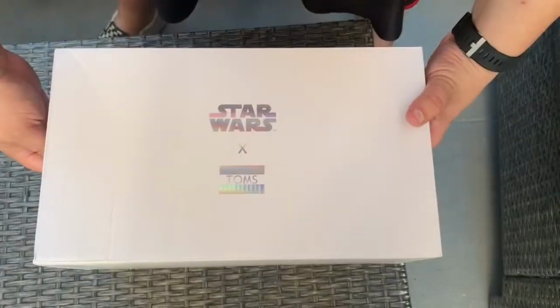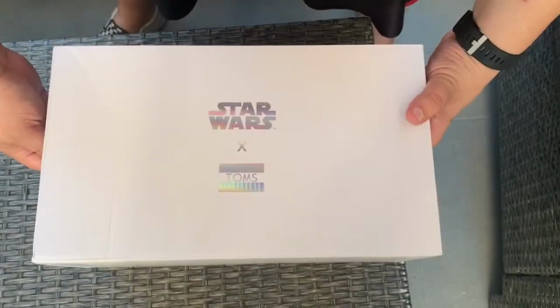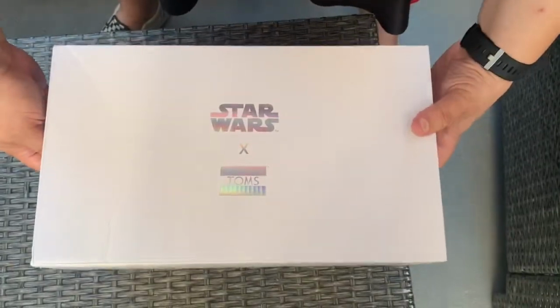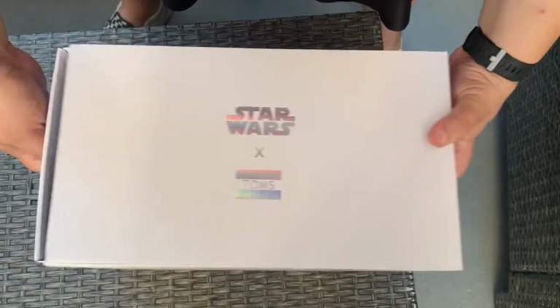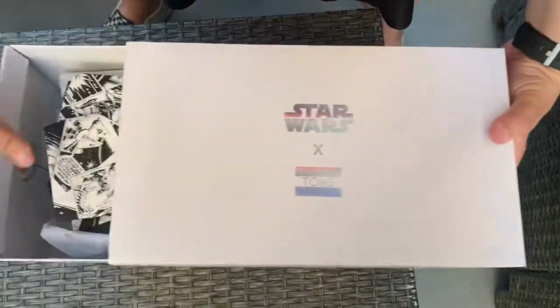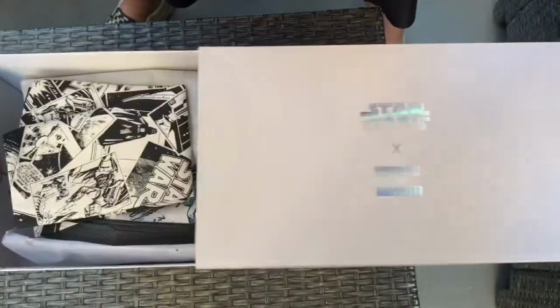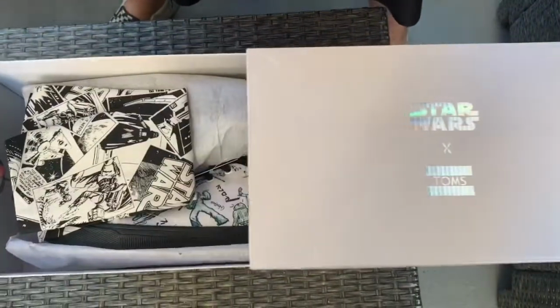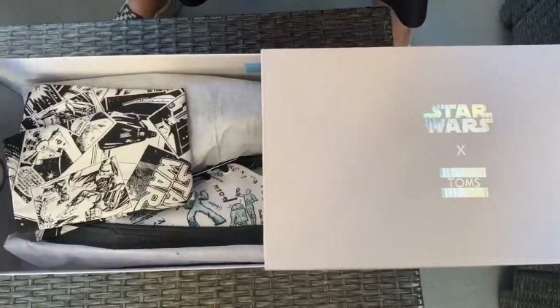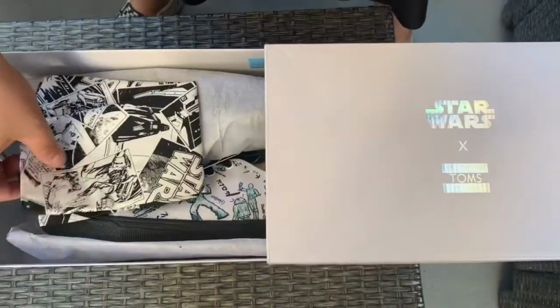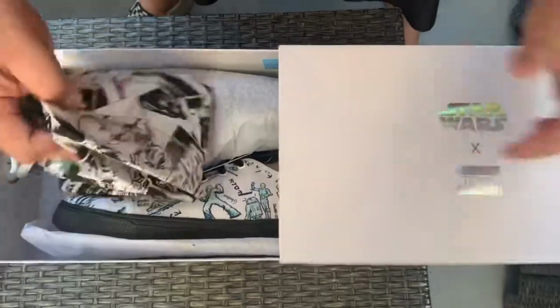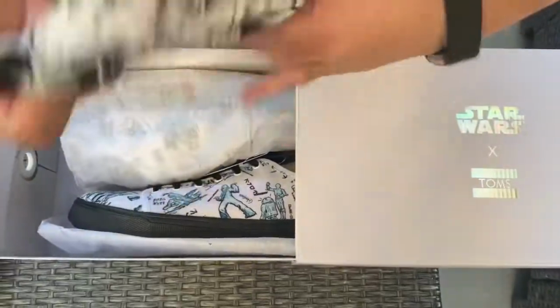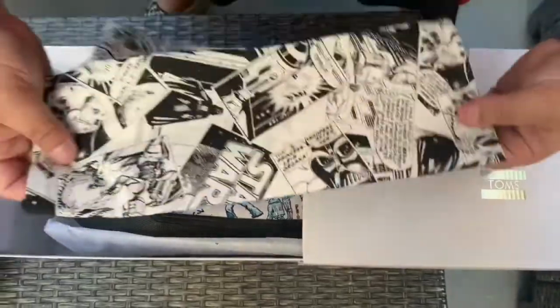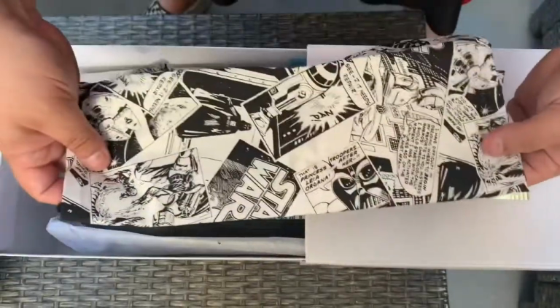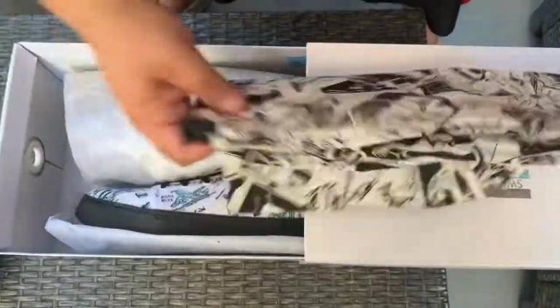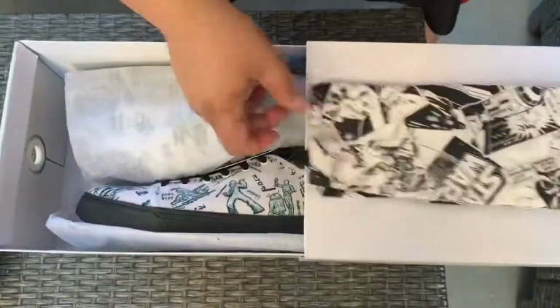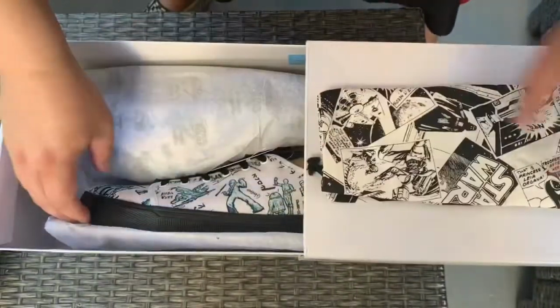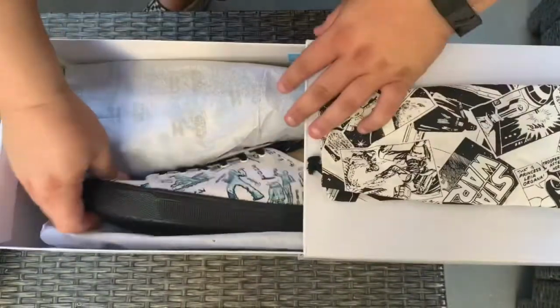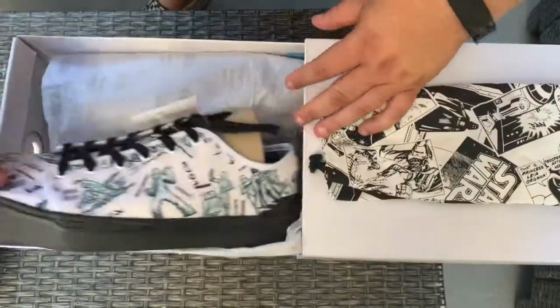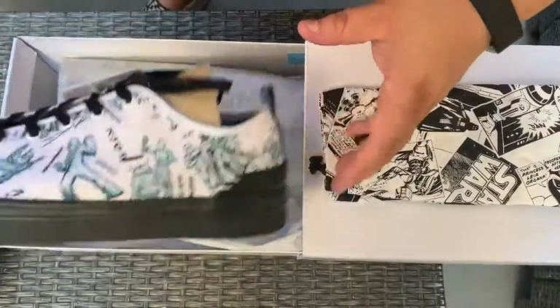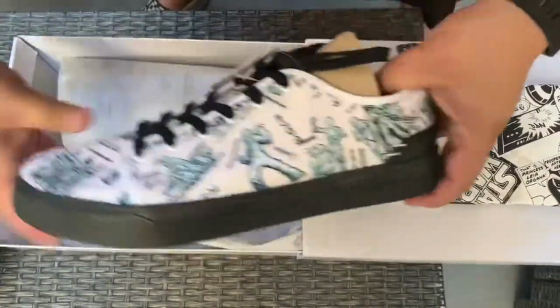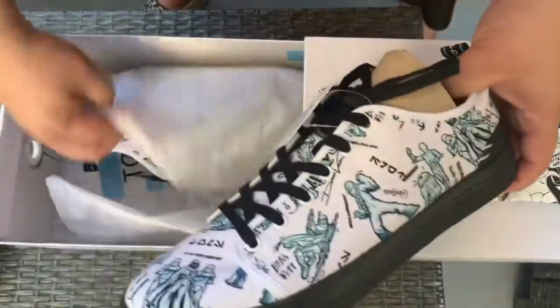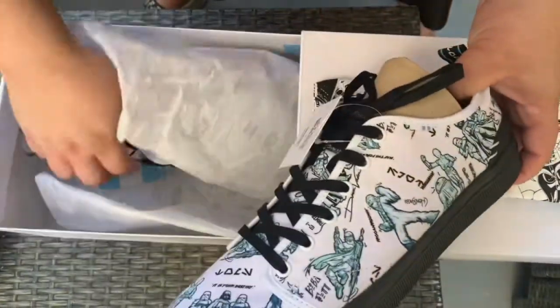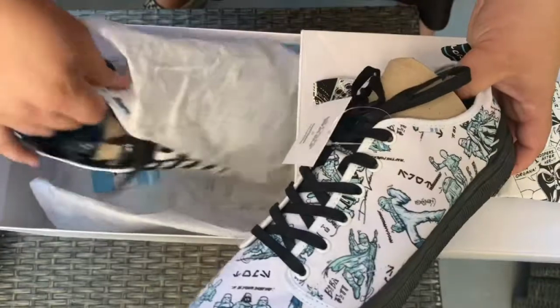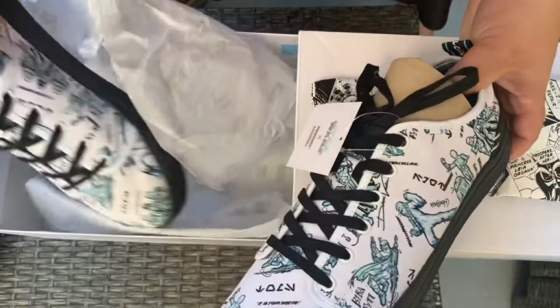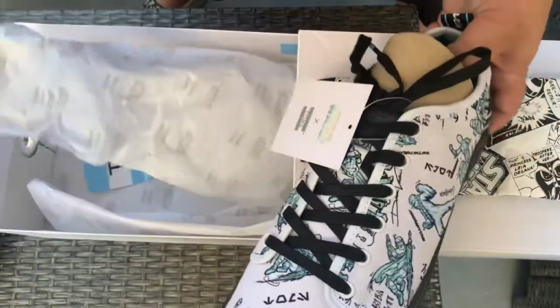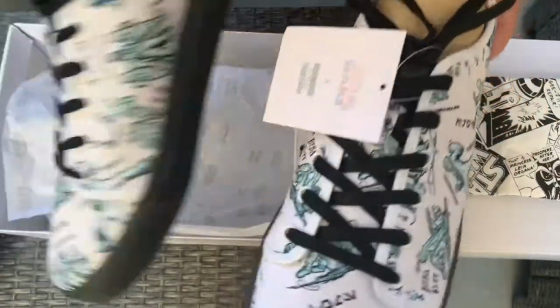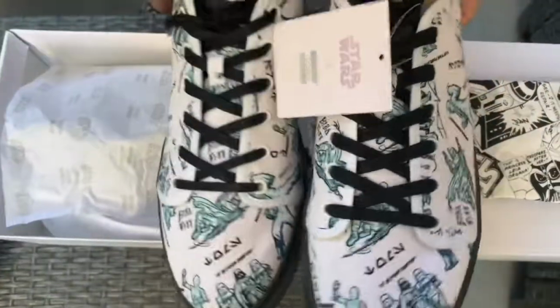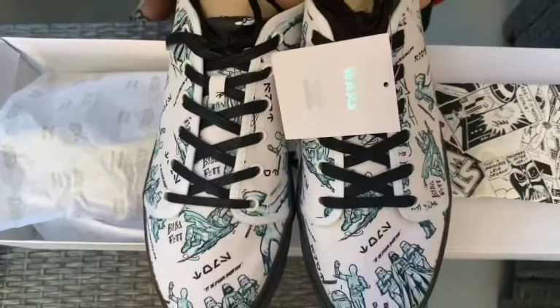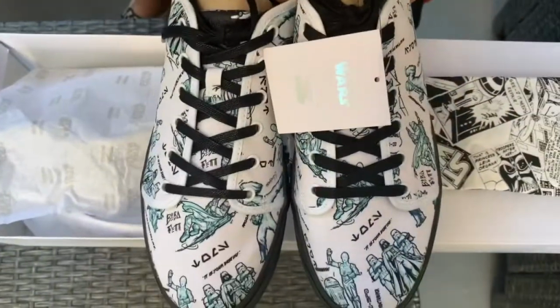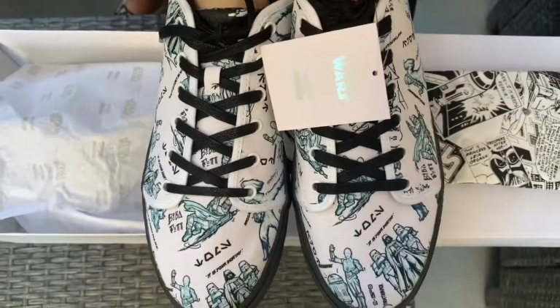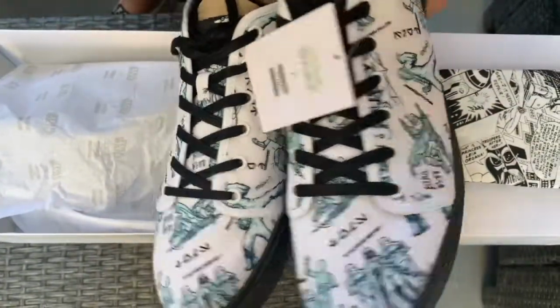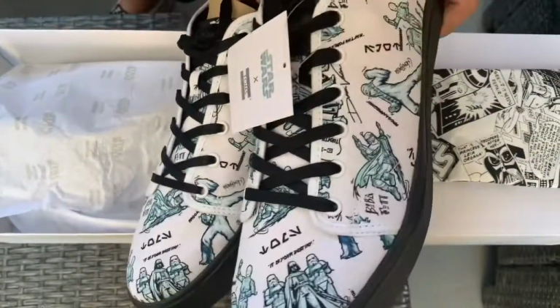This next pair is the white character sketch print. Again the Tom's Star Wars bag. These are so cool — sketches of each character.